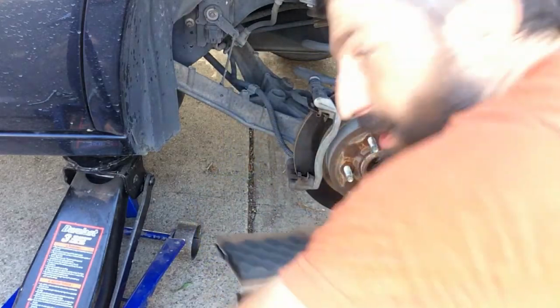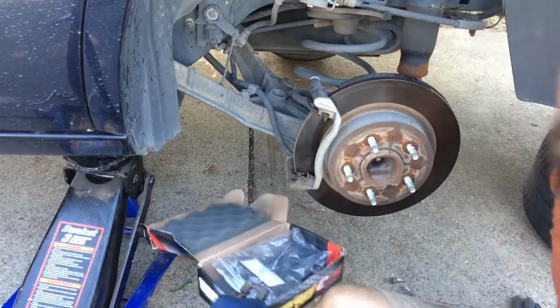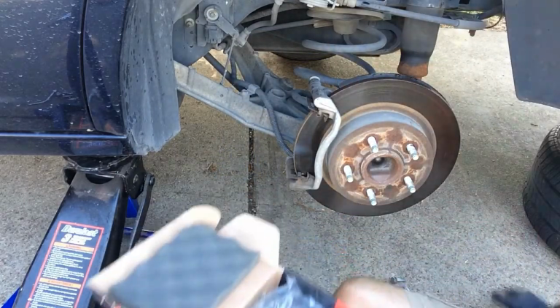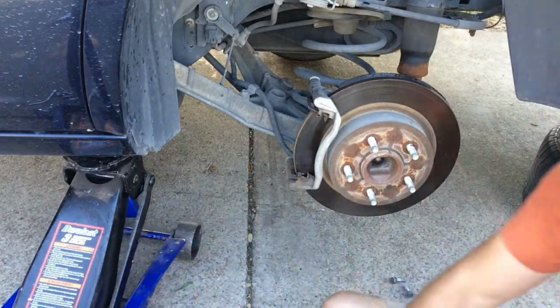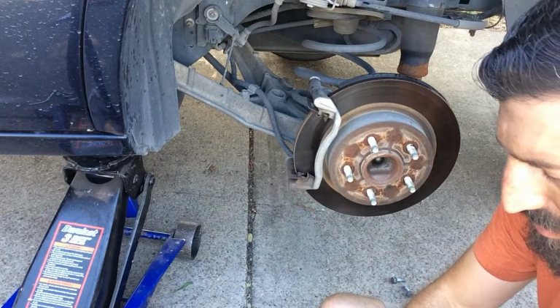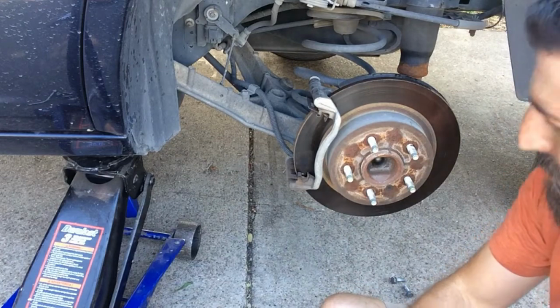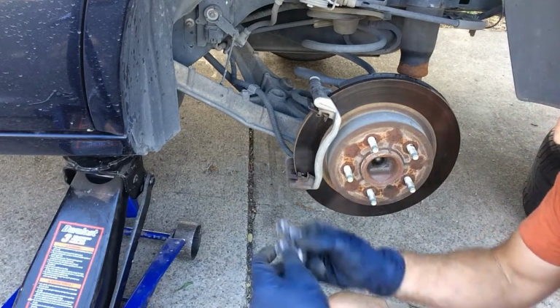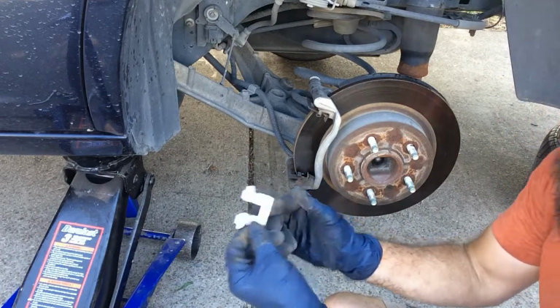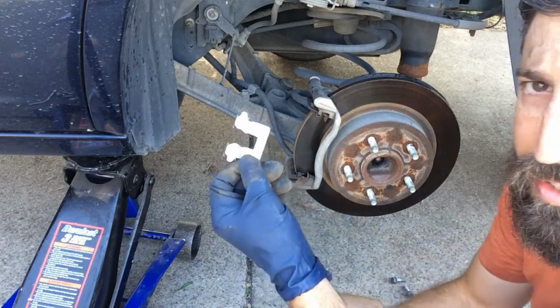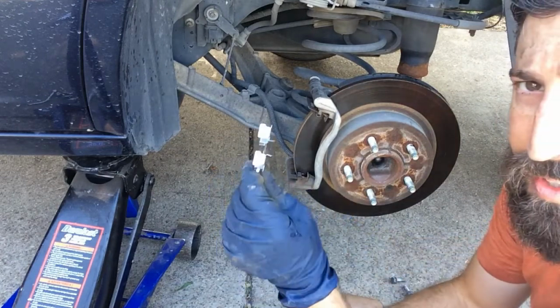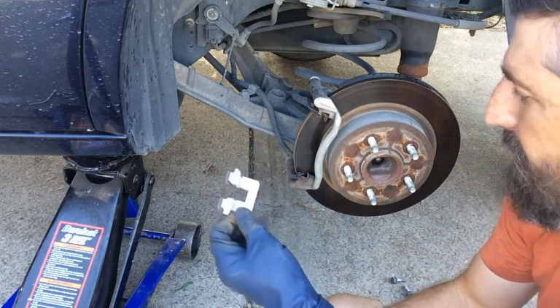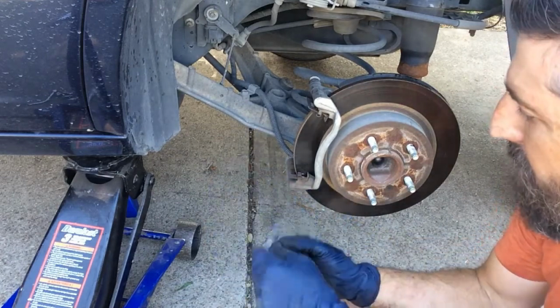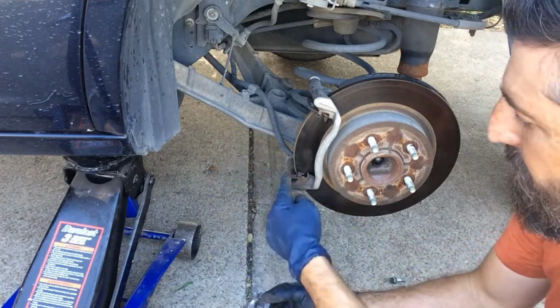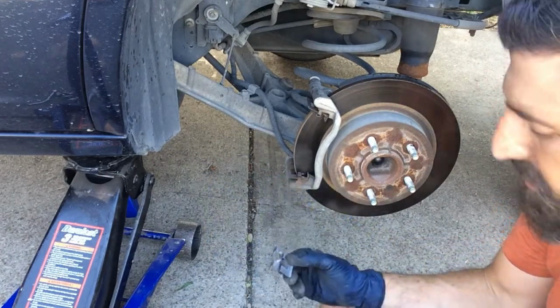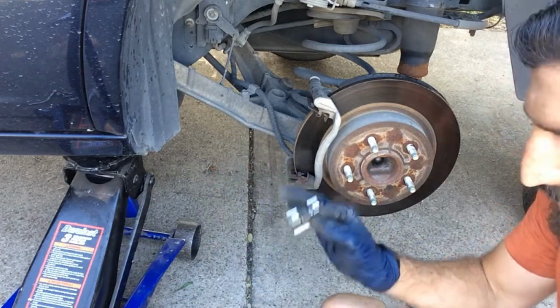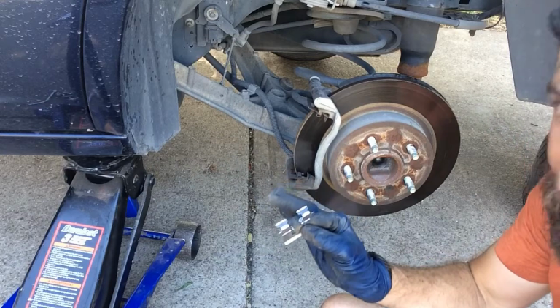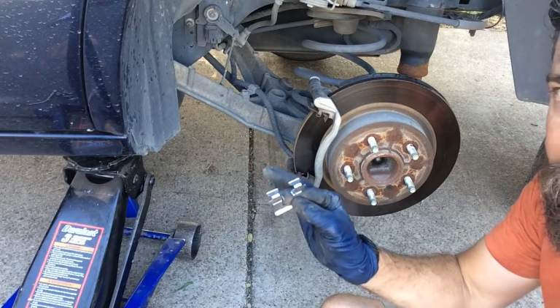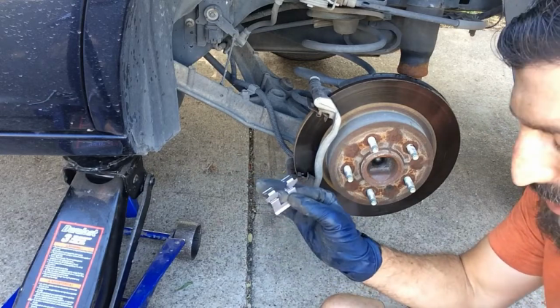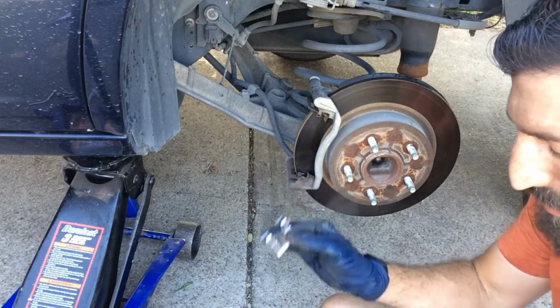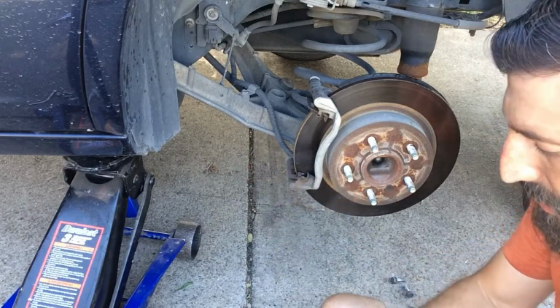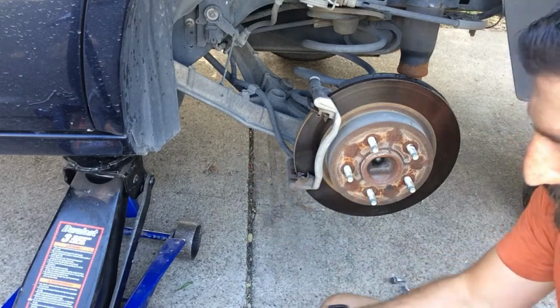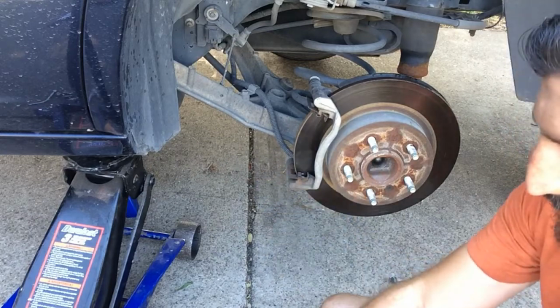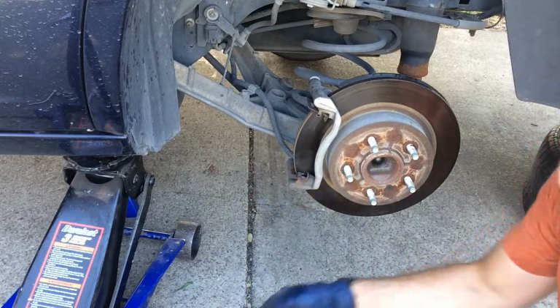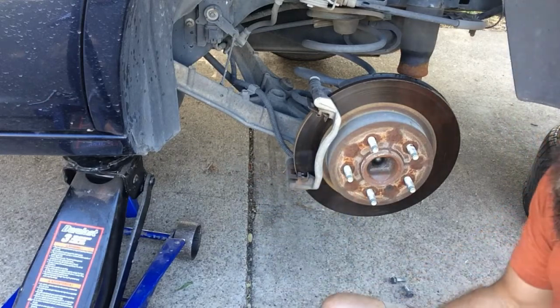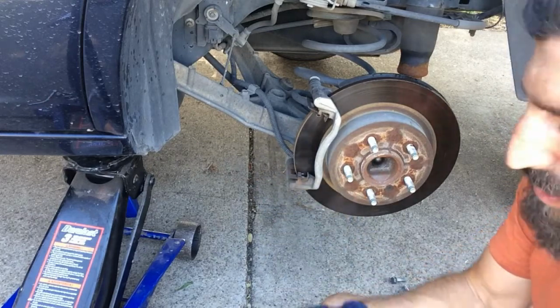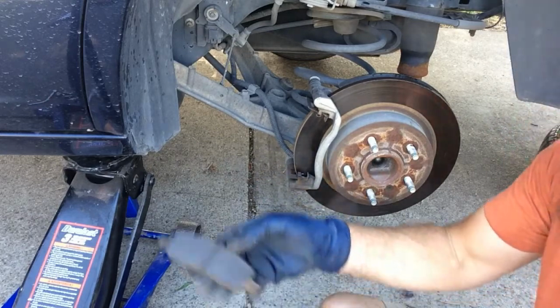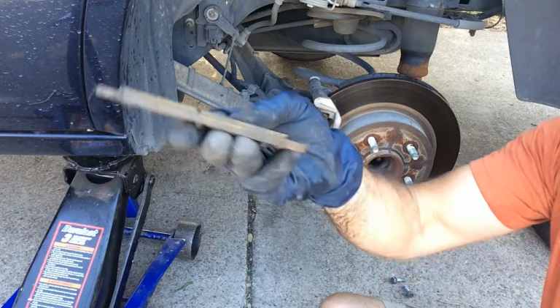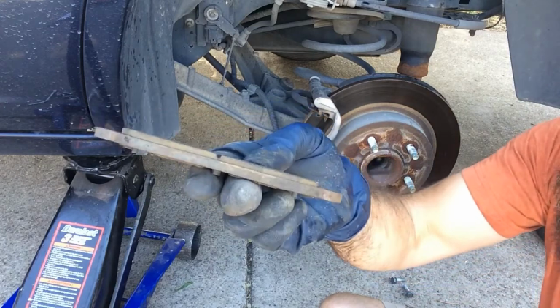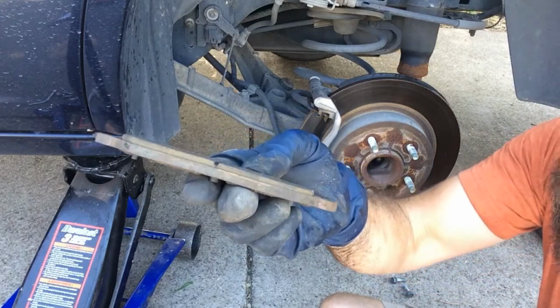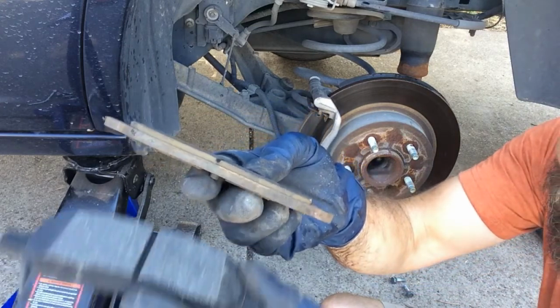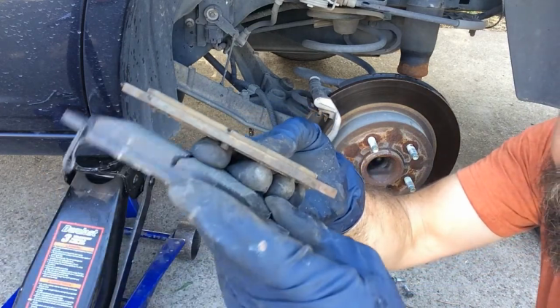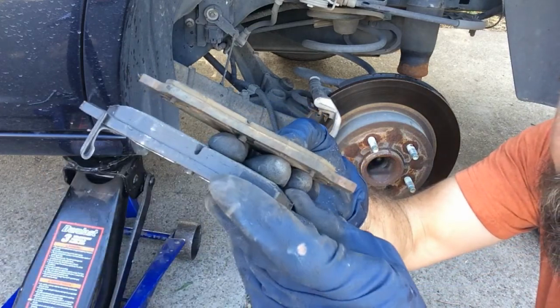The new brake pads came with new metal clips. If yours did not, it's no problem — these still work, they're just fine. I'm going to go ahead and switch these out just because they came with them. If you want to compare the new and old brake pads, see how flat that is? Here is the new one.